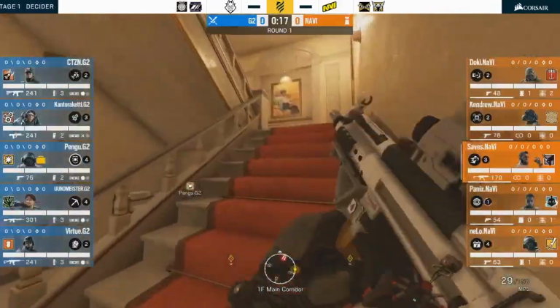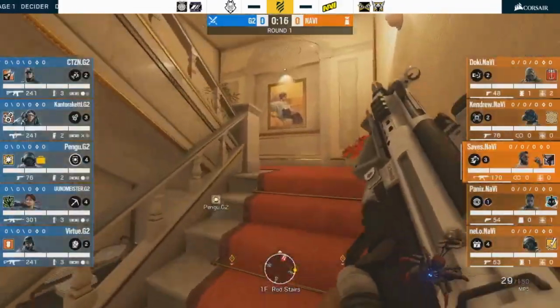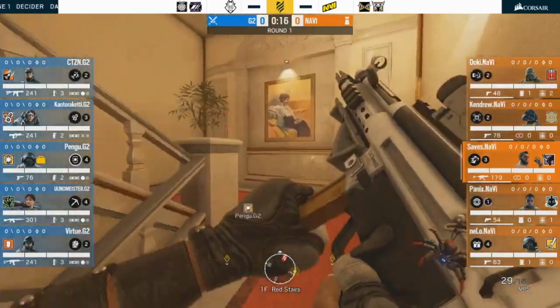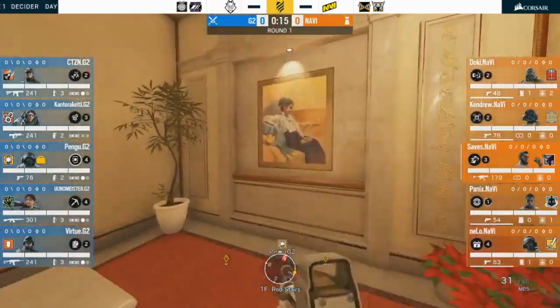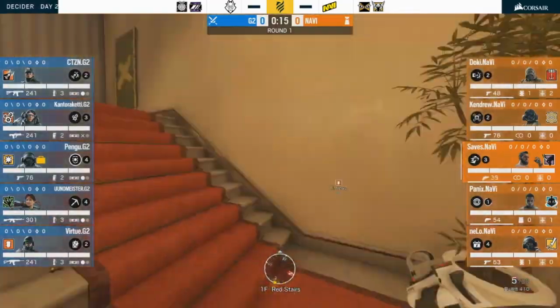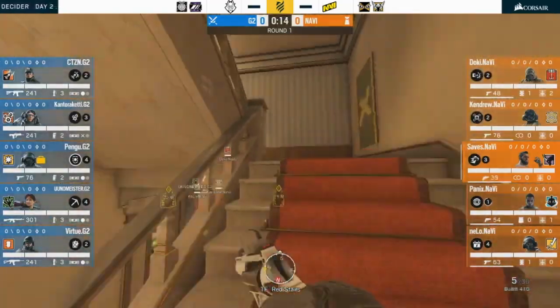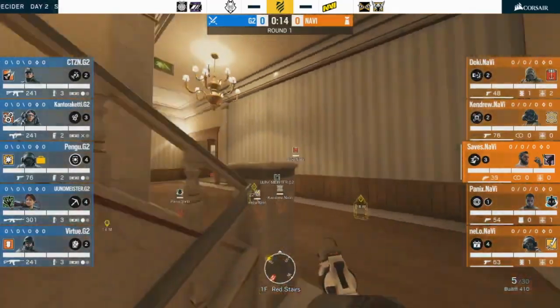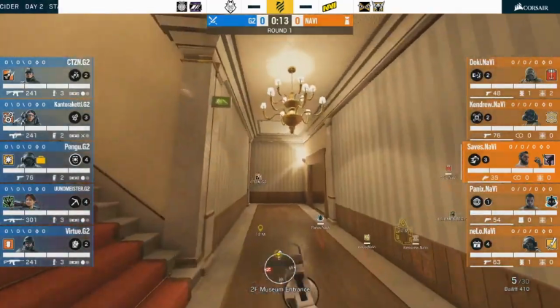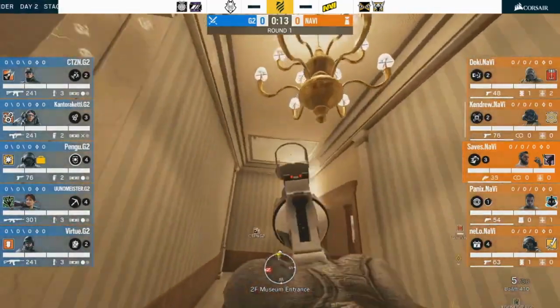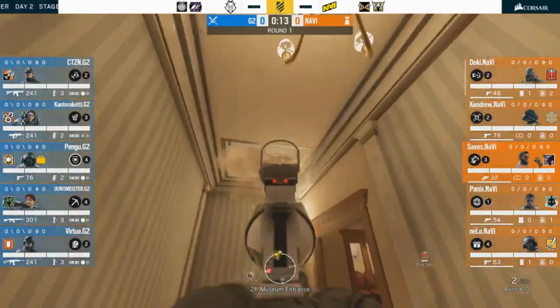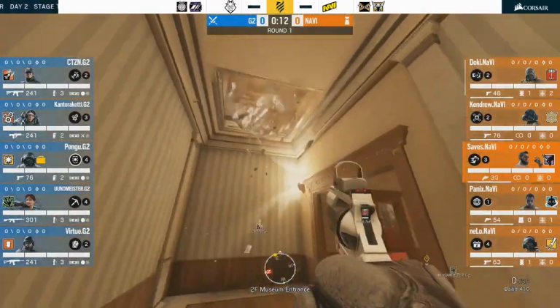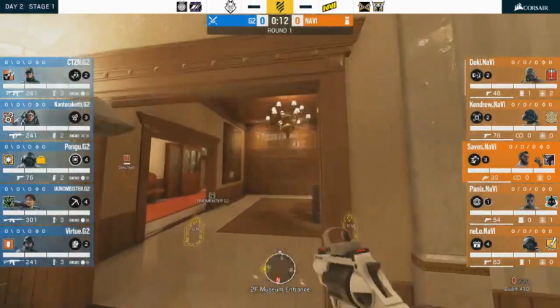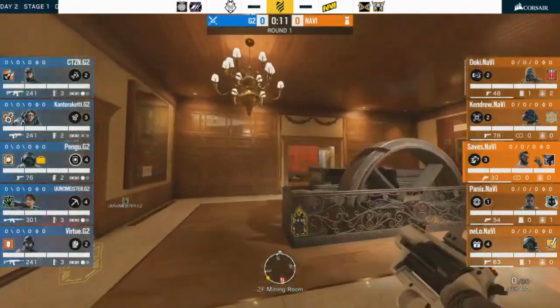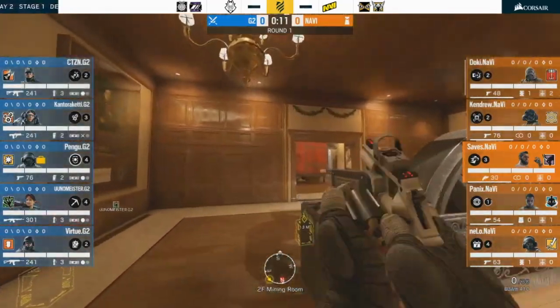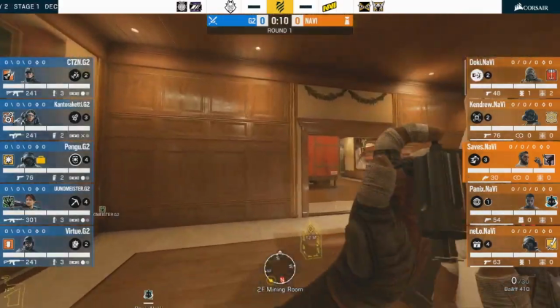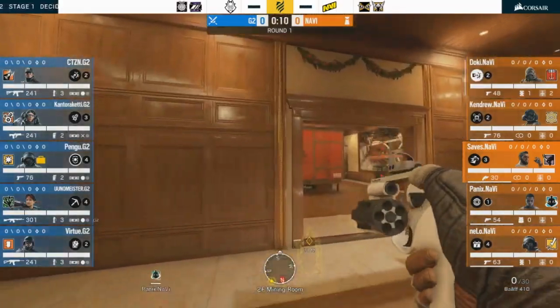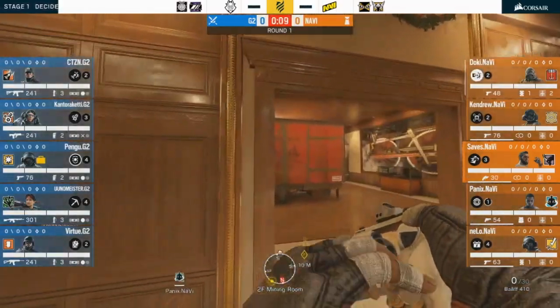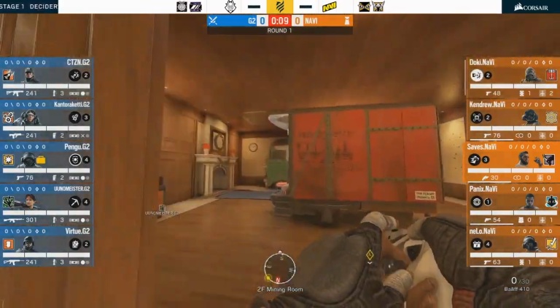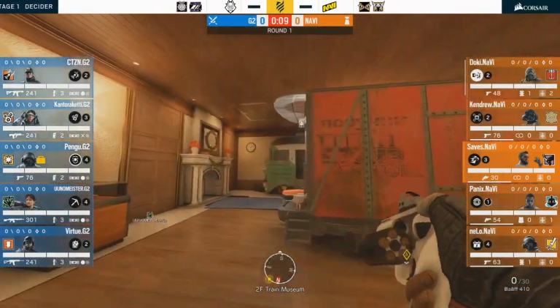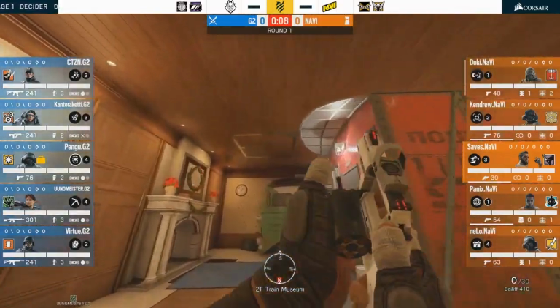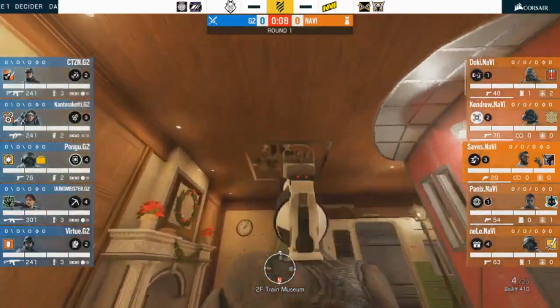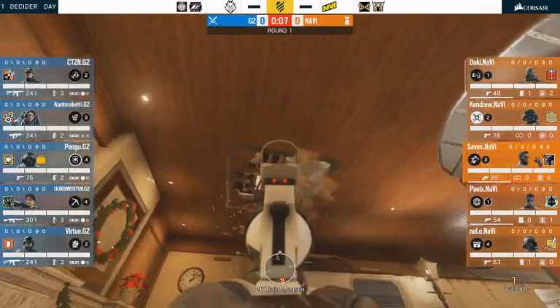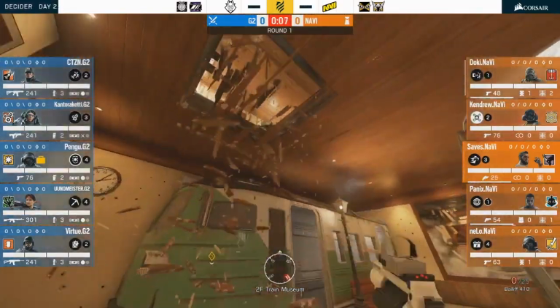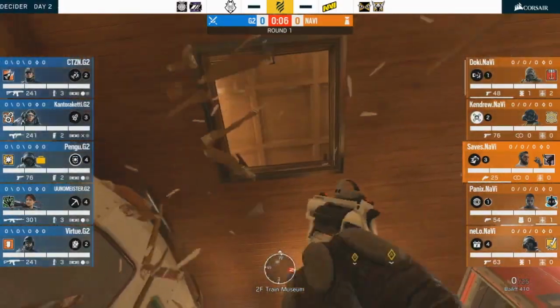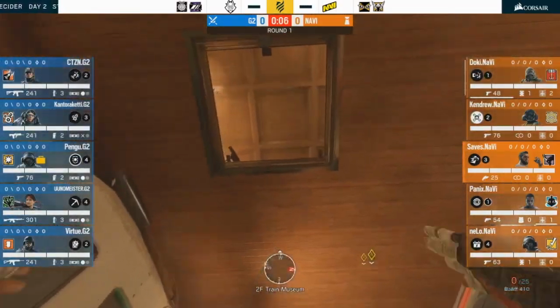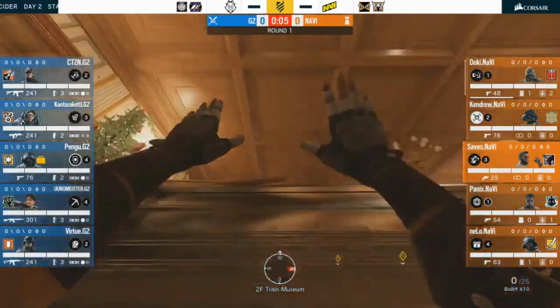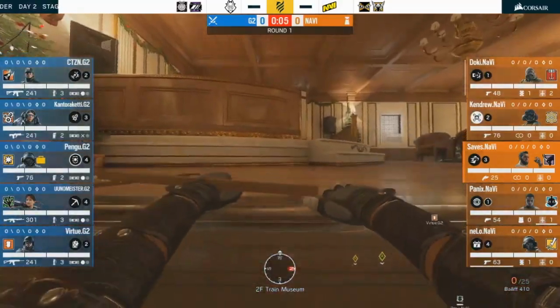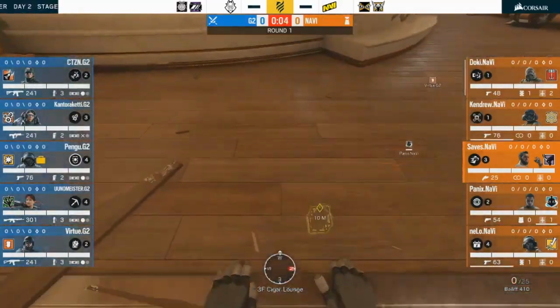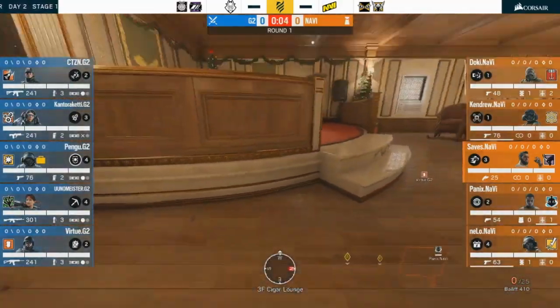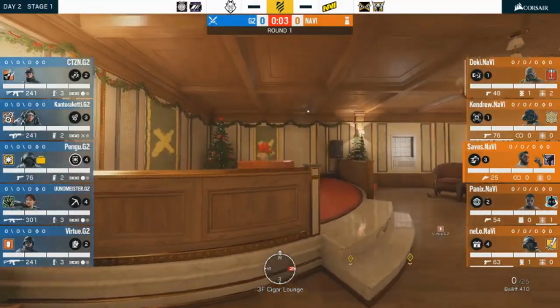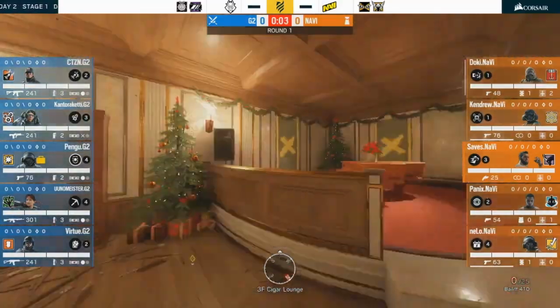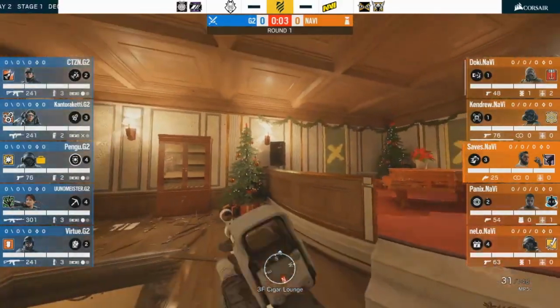Lastly, we have Saves using Oryx on Cafe to do the most important thing of all, which is rotate very, very quickly during the prep phase, opening up hatches from below and then using them to actually climb up into Christmas.